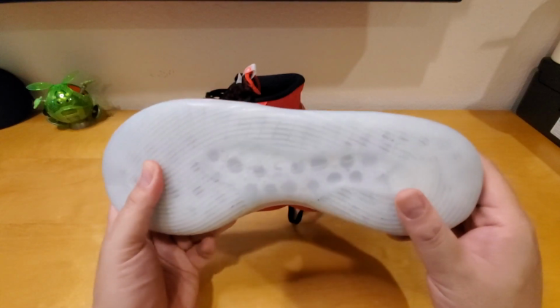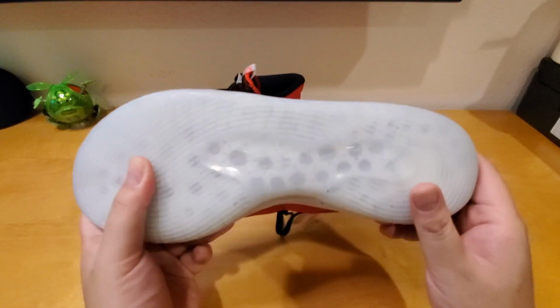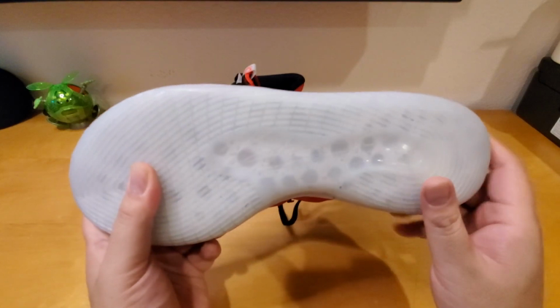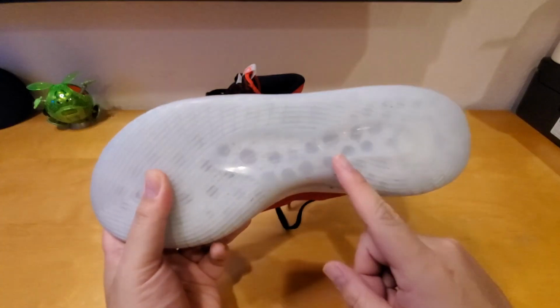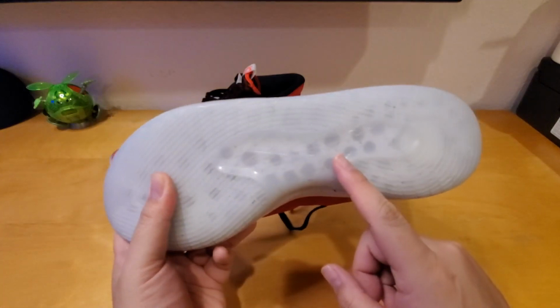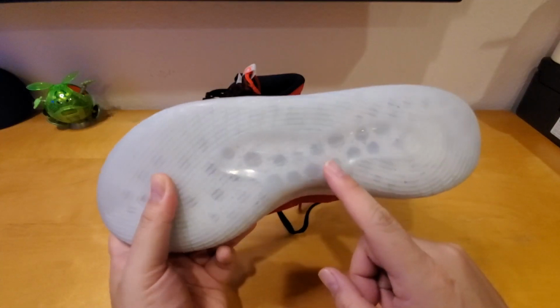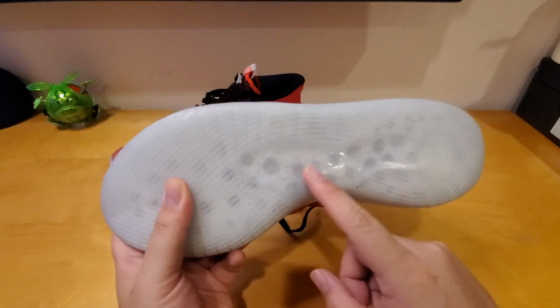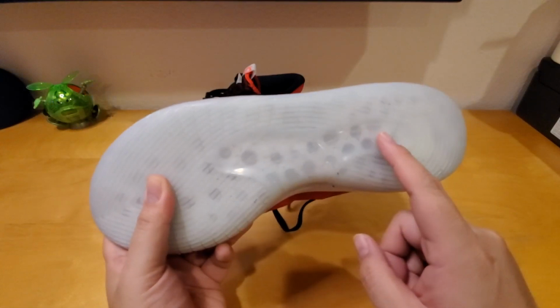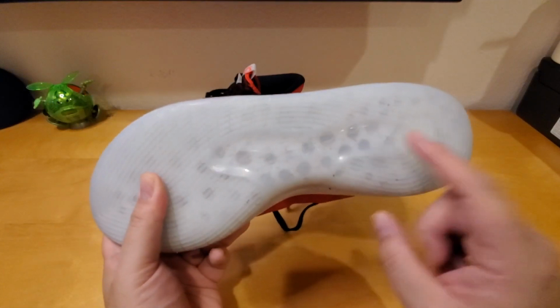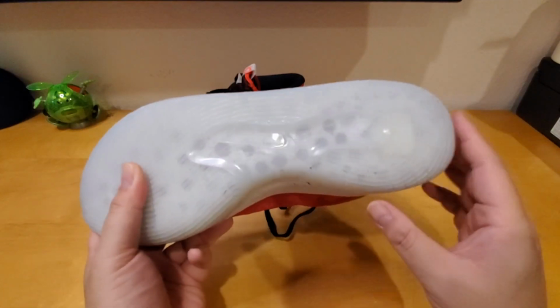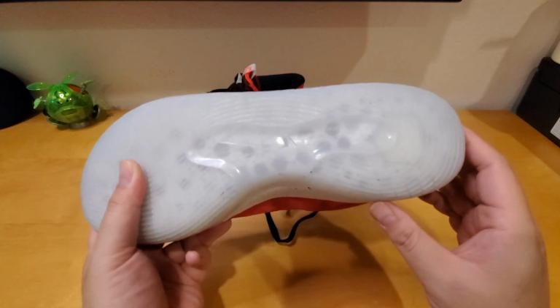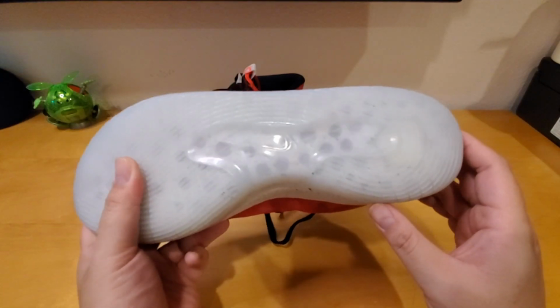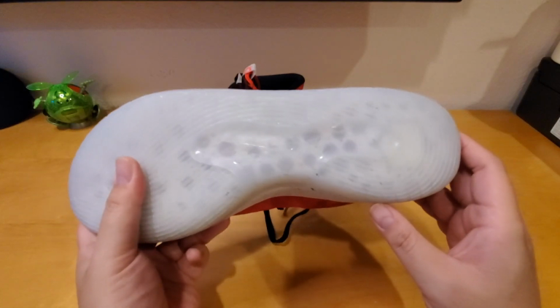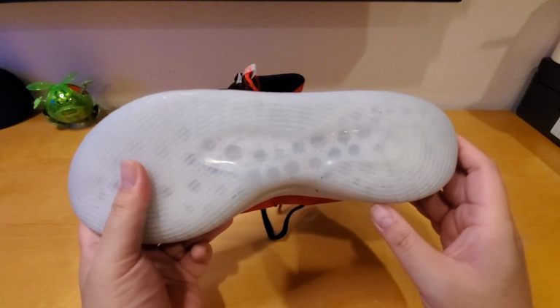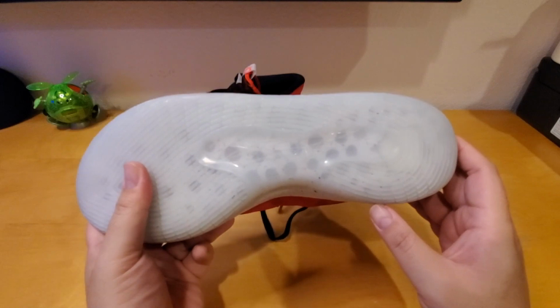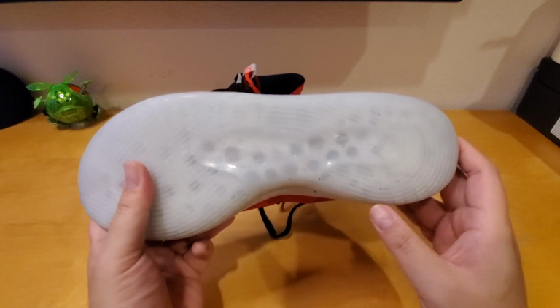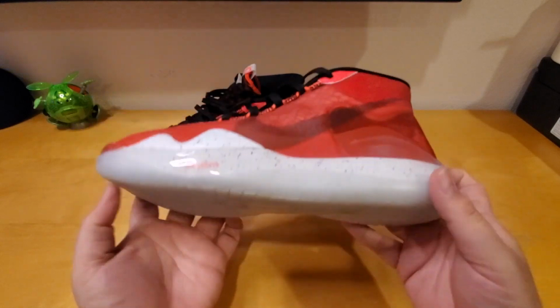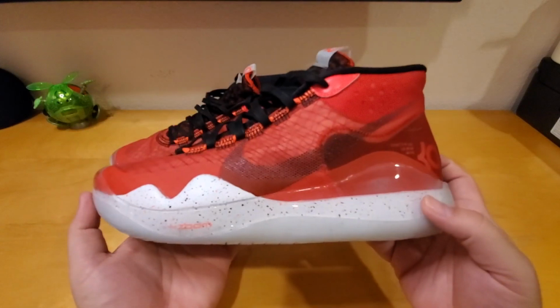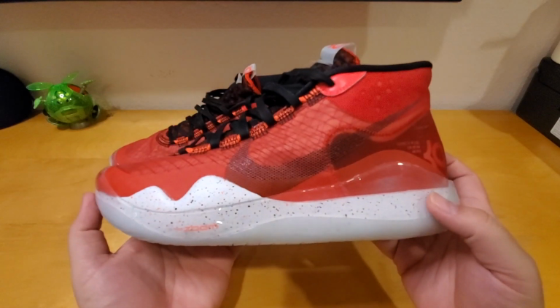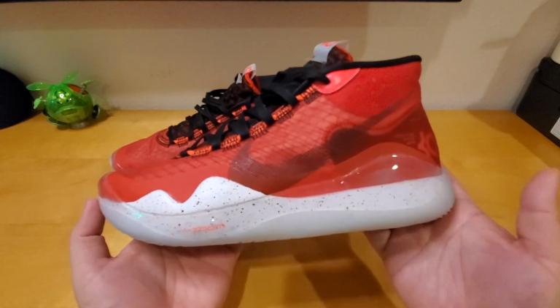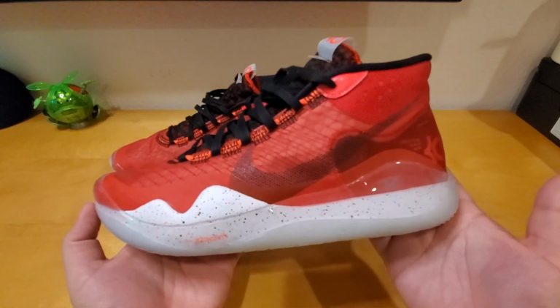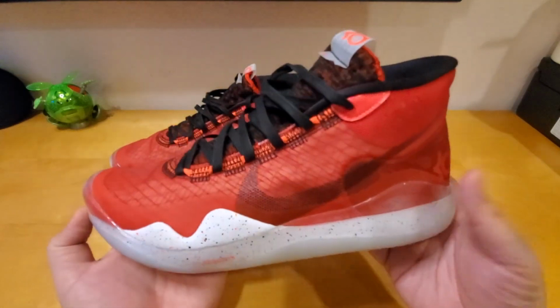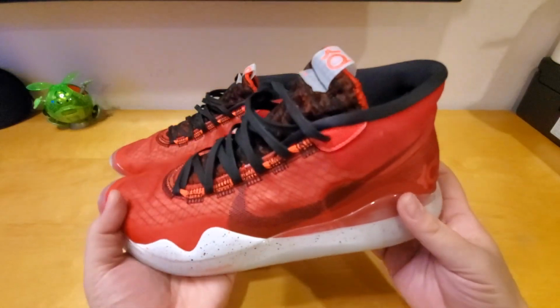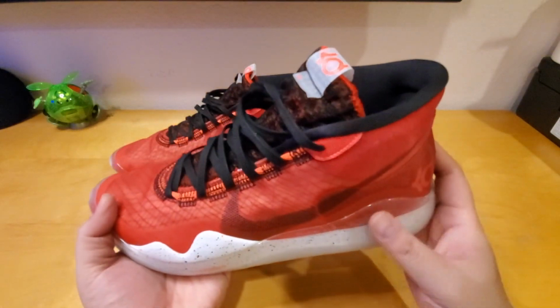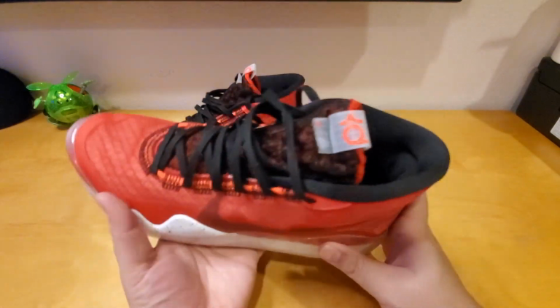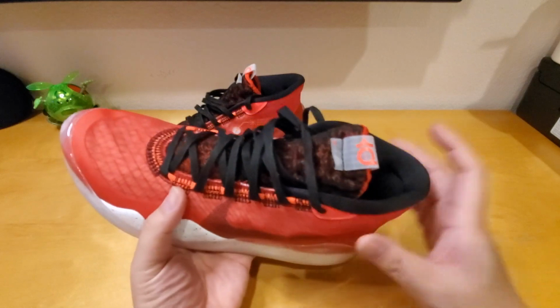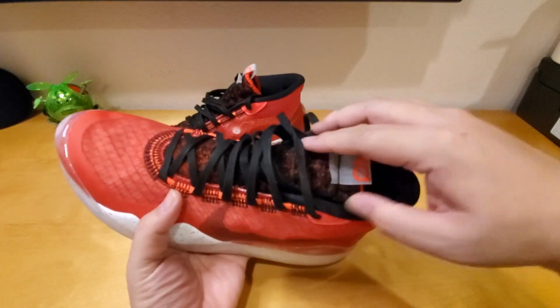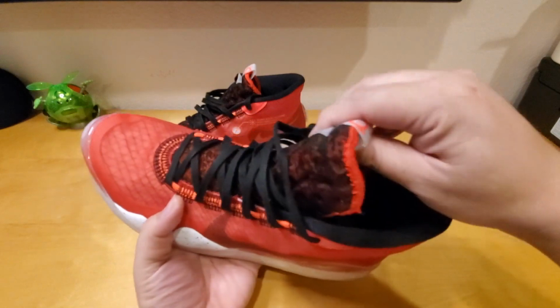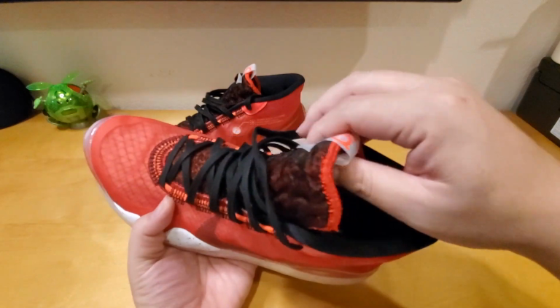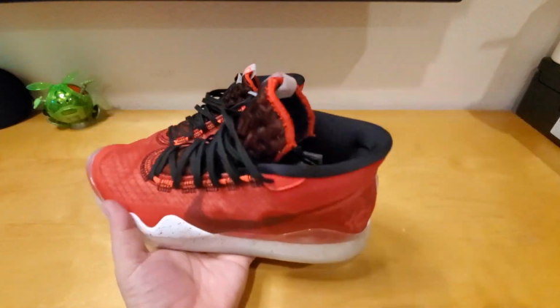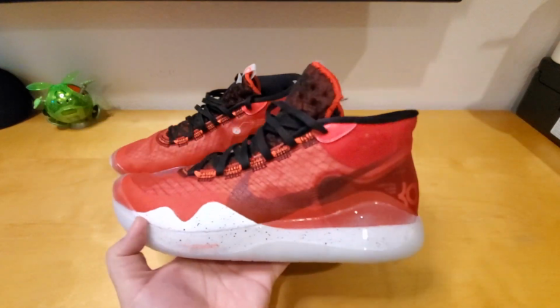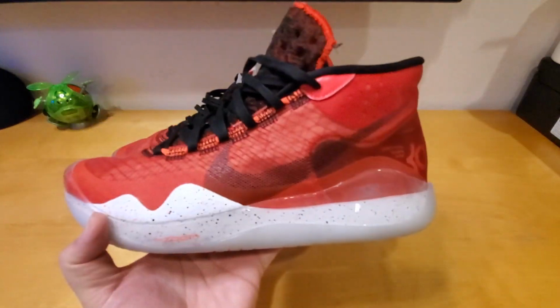If you look really close right here, you can see his signature too — I just noticed that. That's really nice. They put a lot of detail work into this shoe. Let's put it on my feet and check out how it looks.